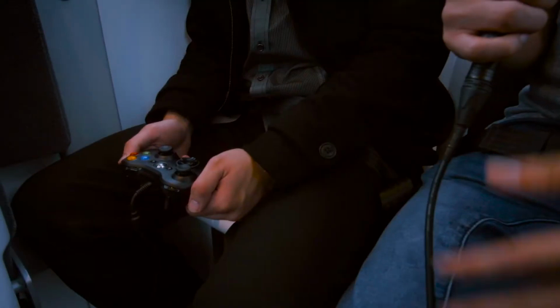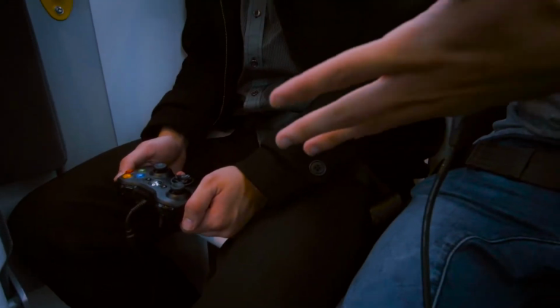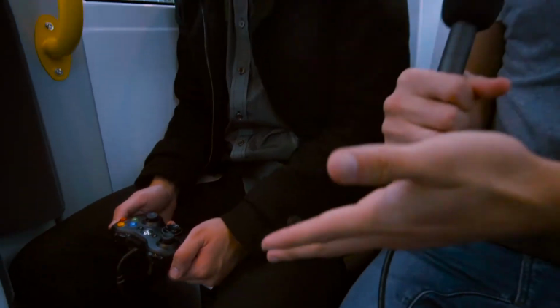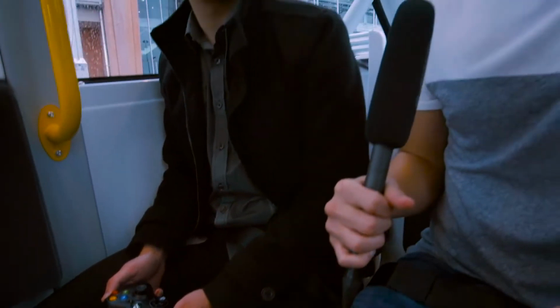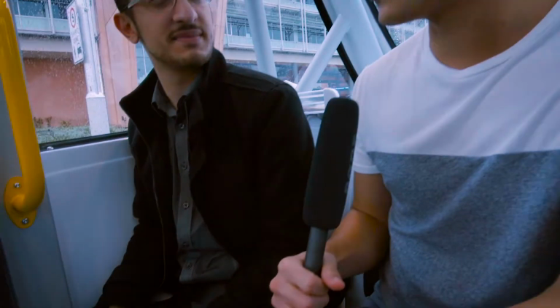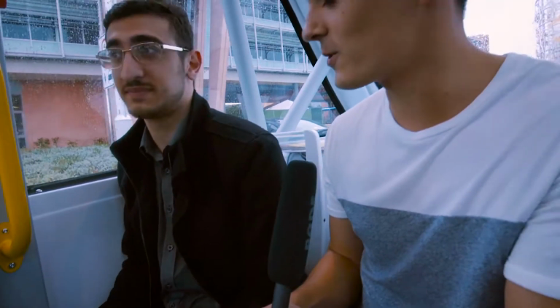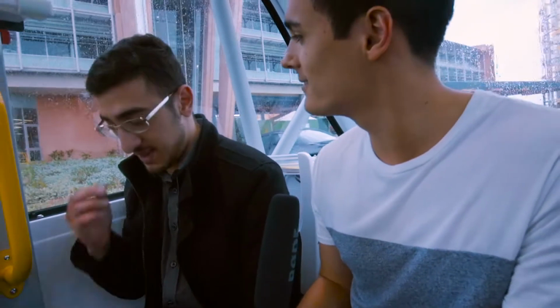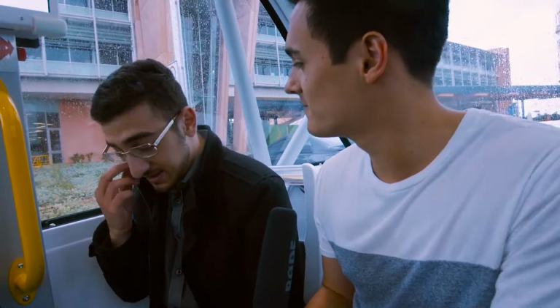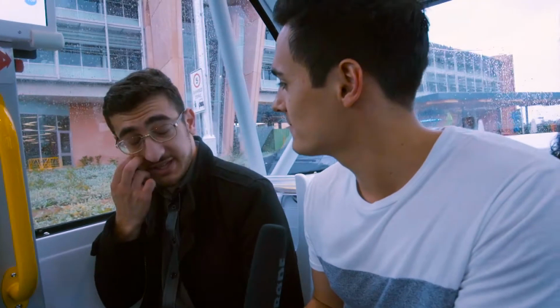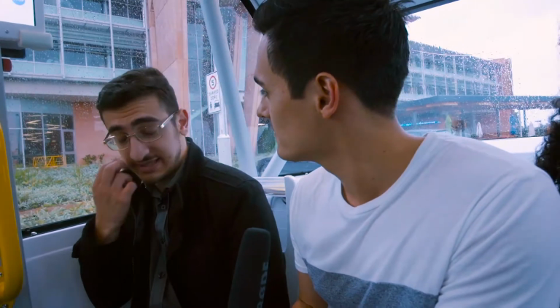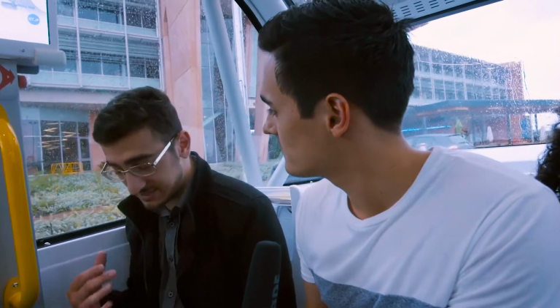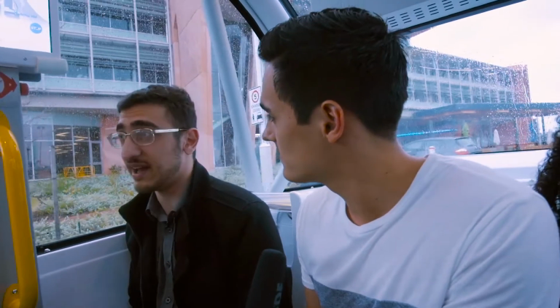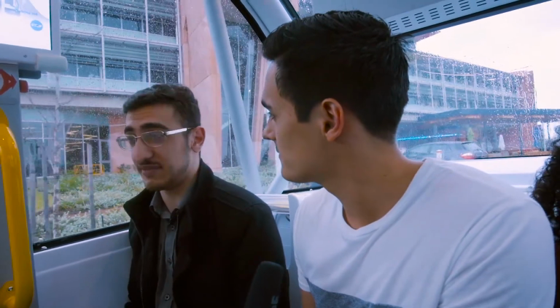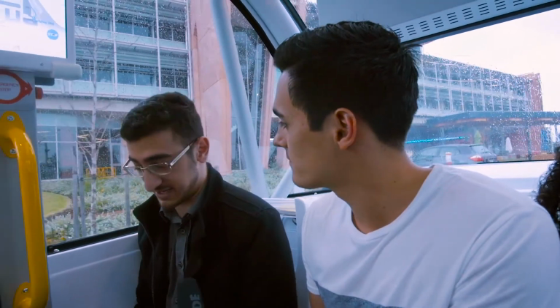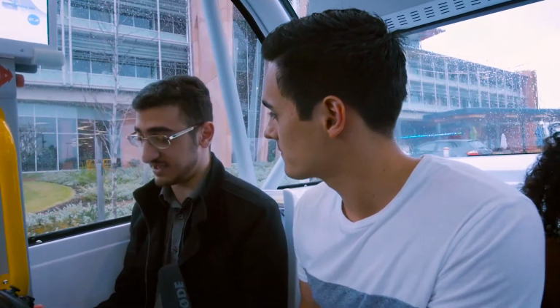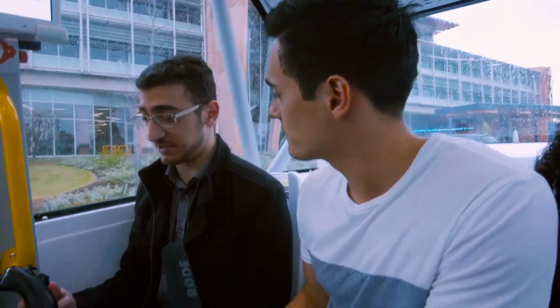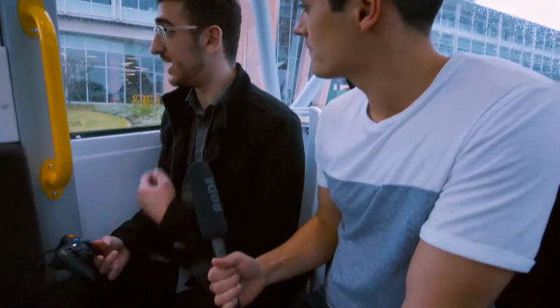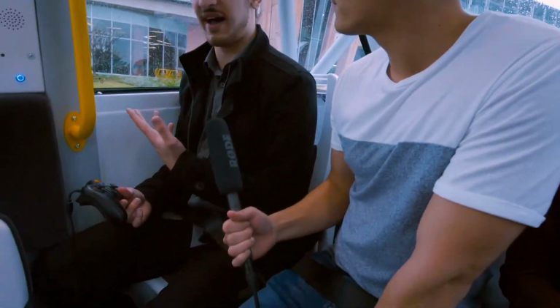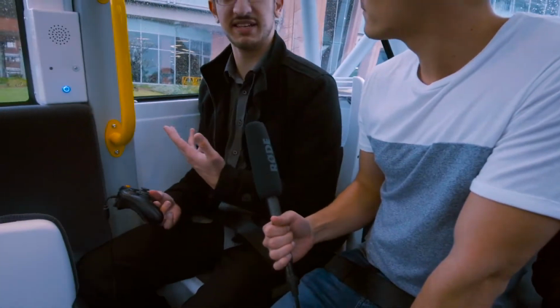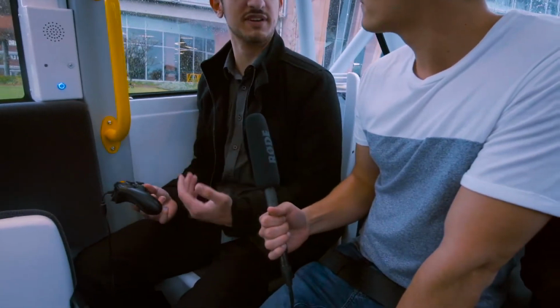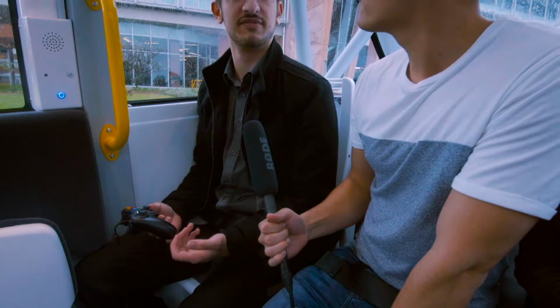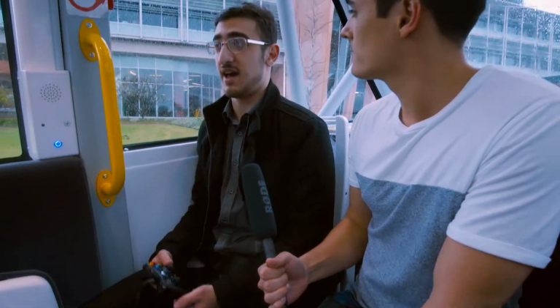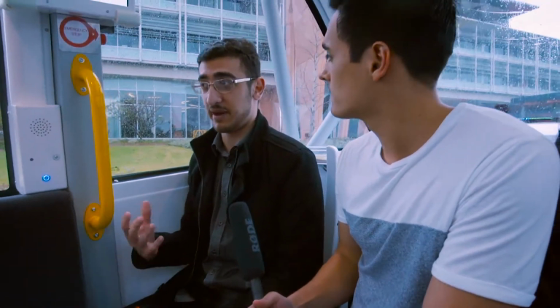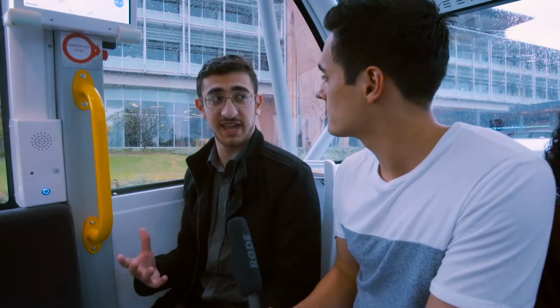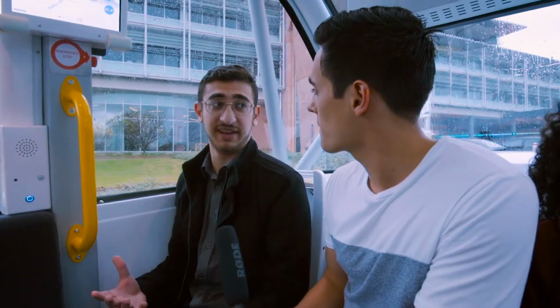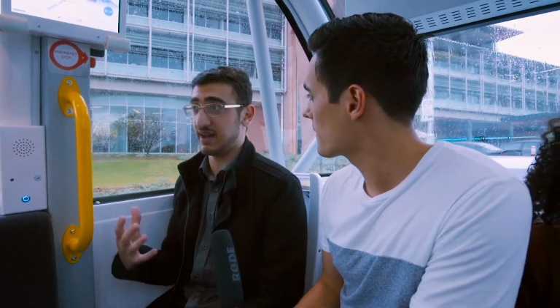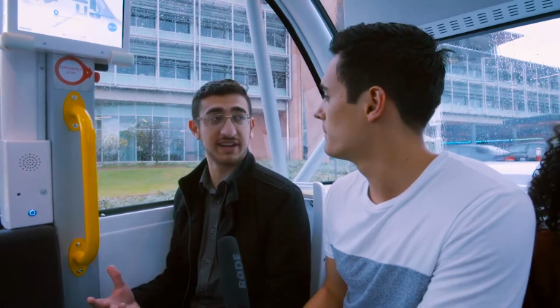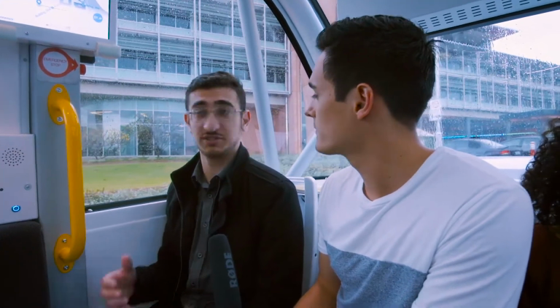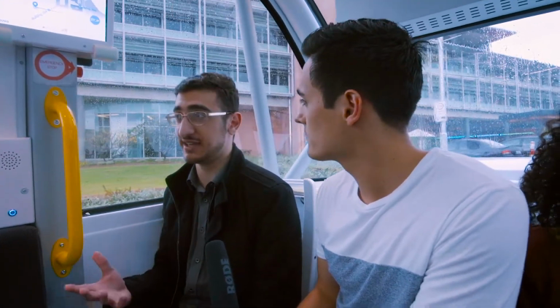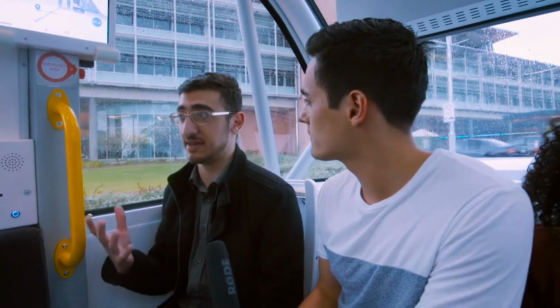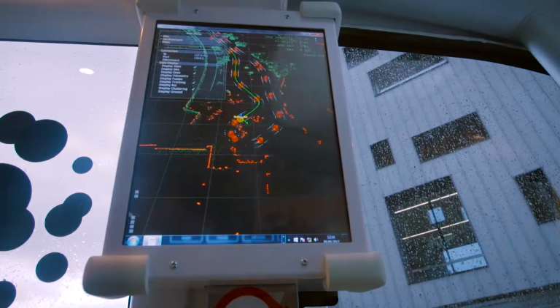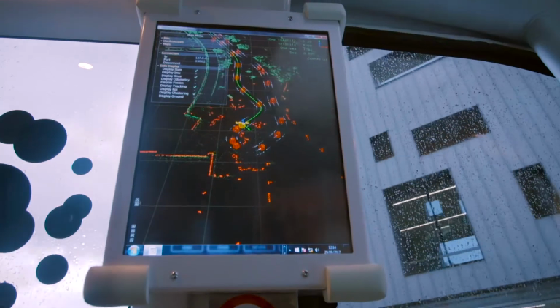I thought it was a driverless bus — why are you controlling it? Interesting you ask. It's really a driverless bus. As you can see, I'm not touching it and the bus is moving itself, but I'm just here maintaining it. I'm the technician, so just in case something does happen.